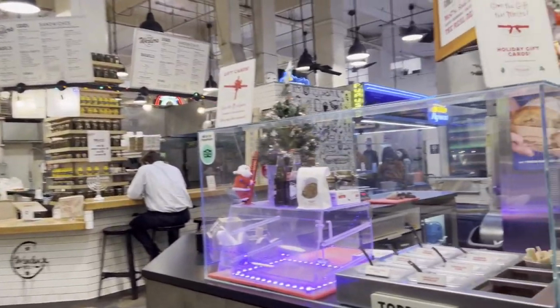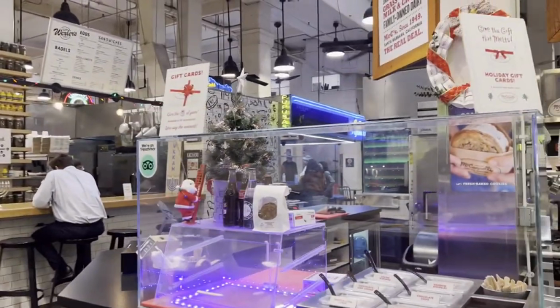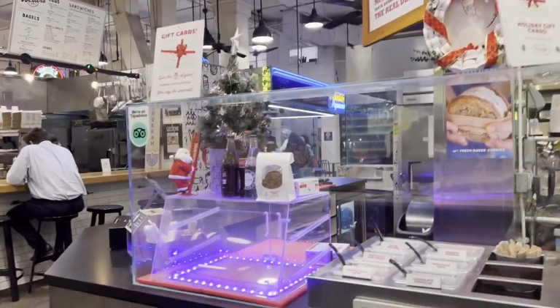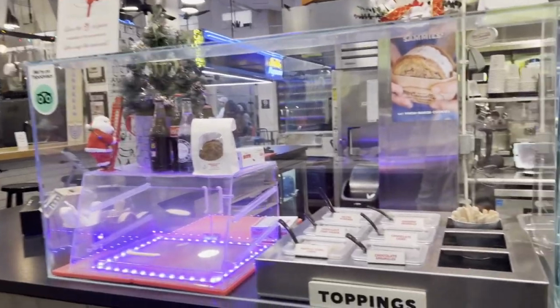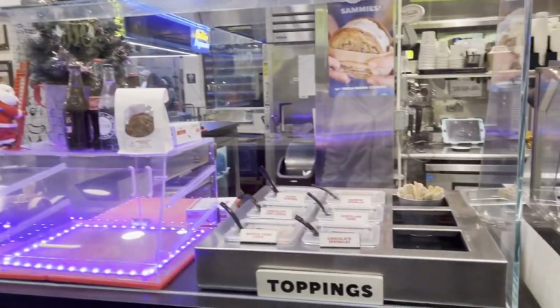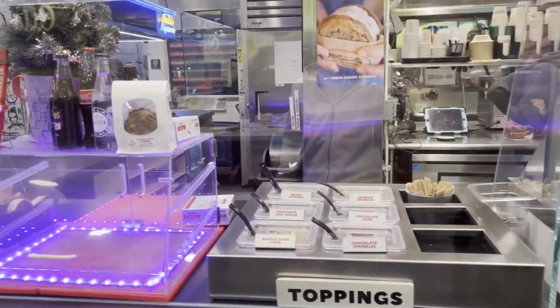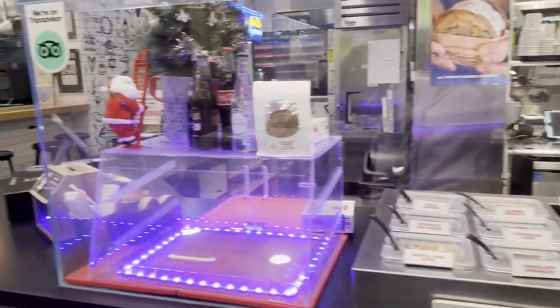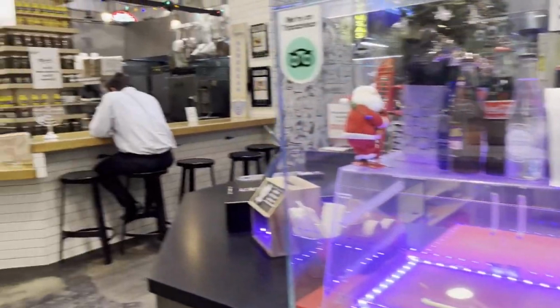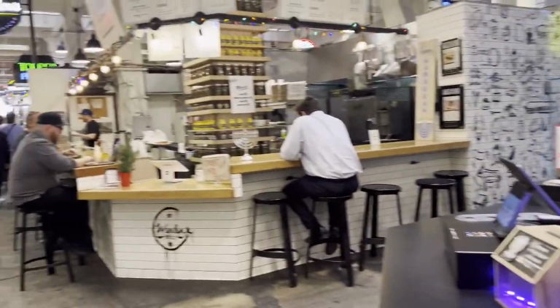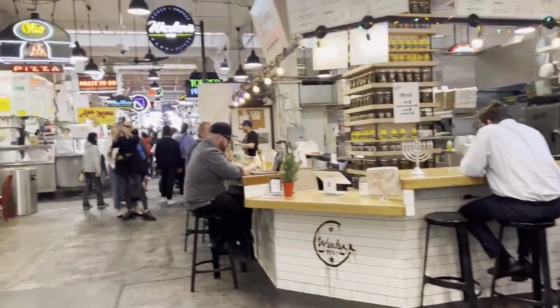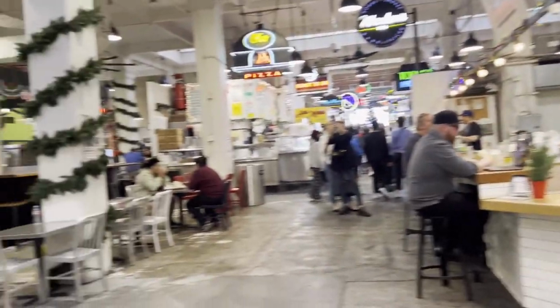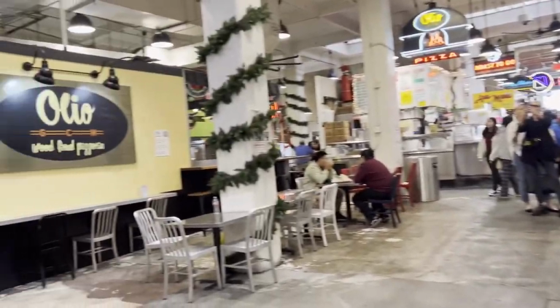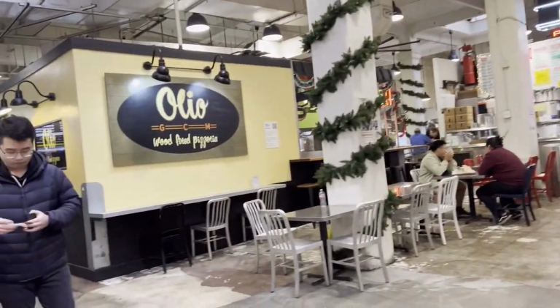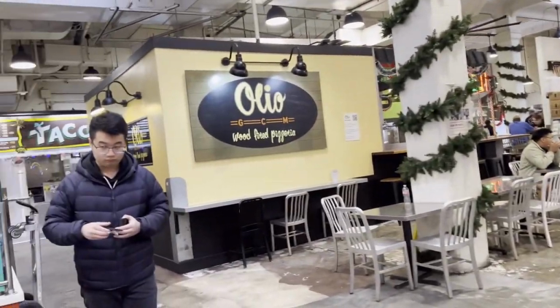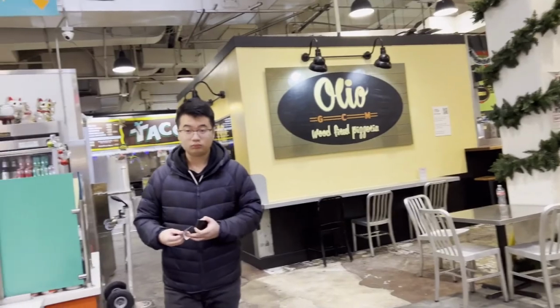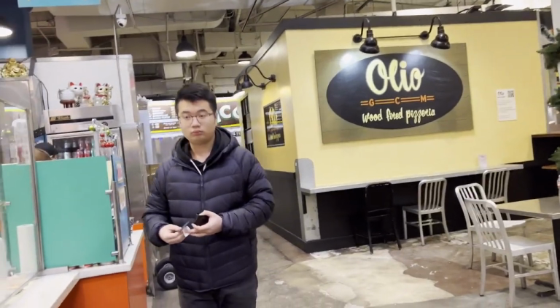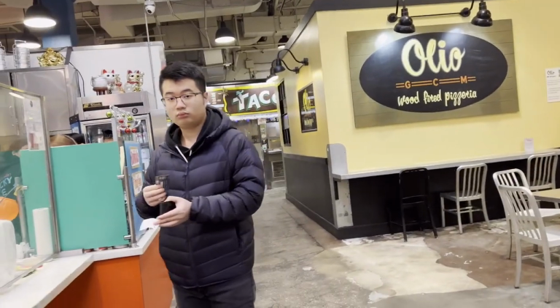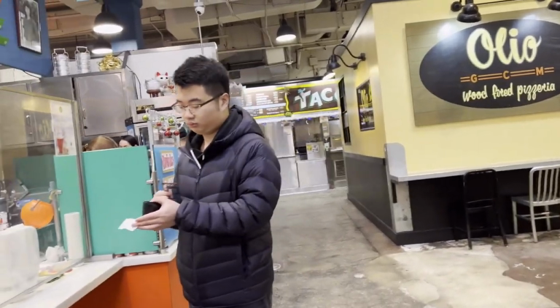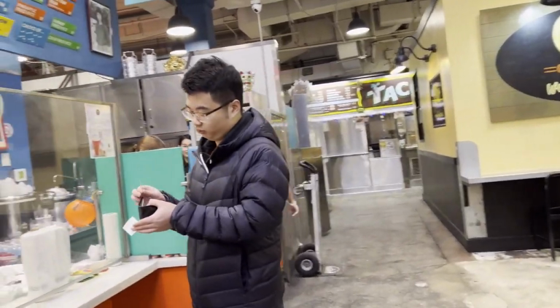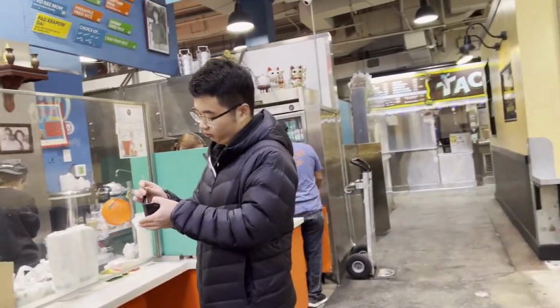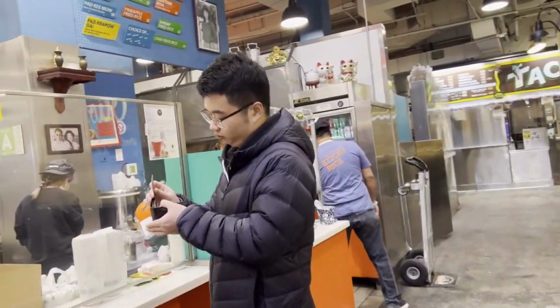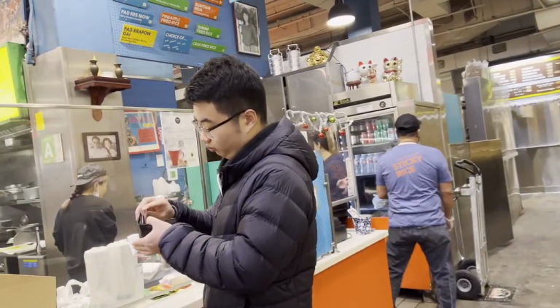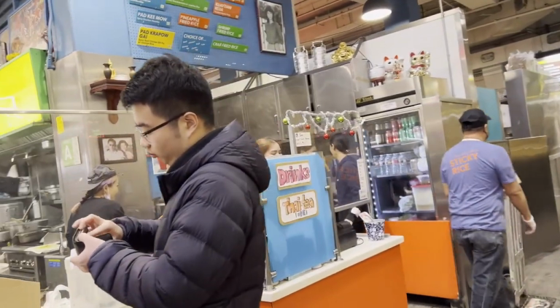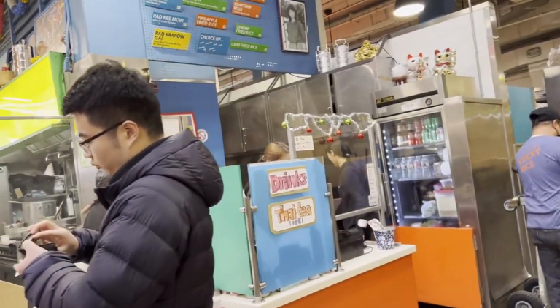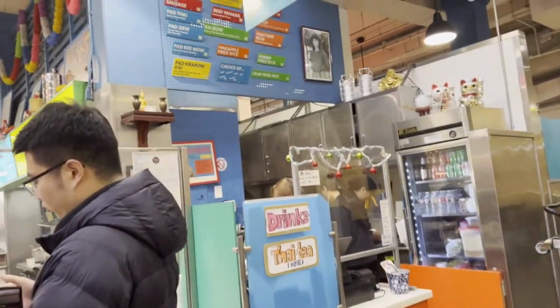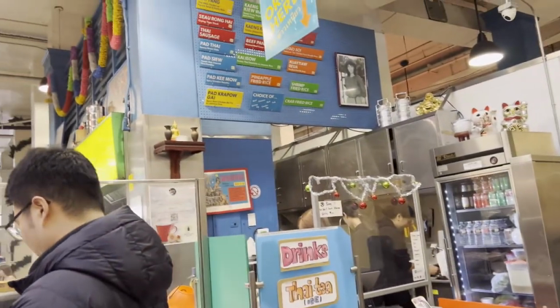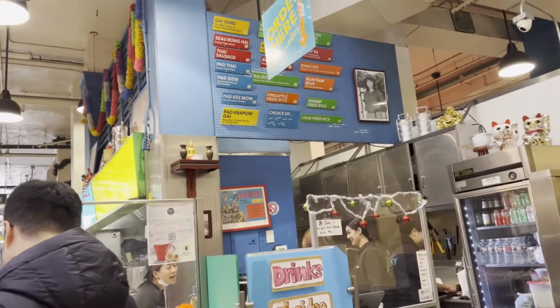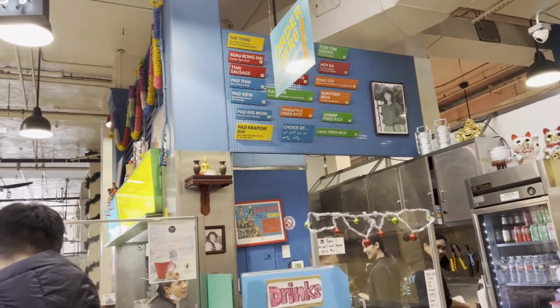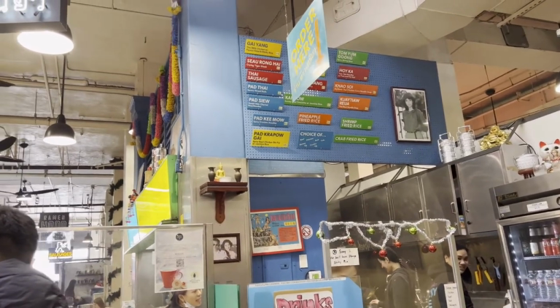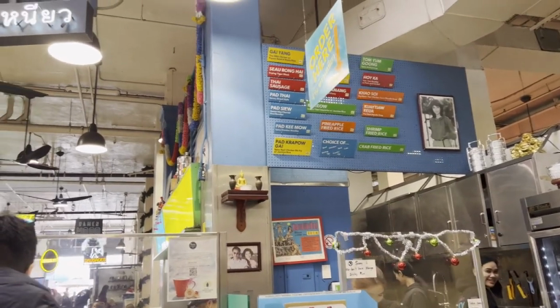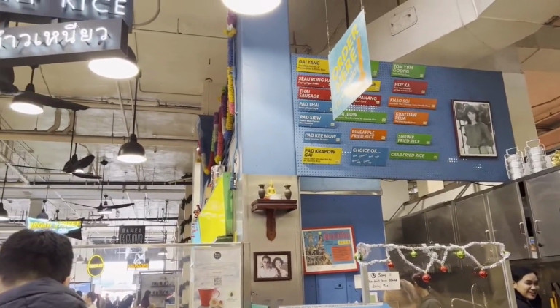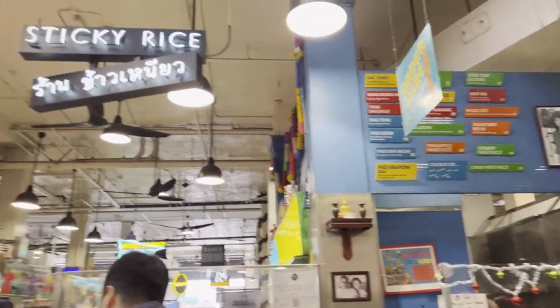It's an ice cream shop. What's this one? Sticky rice.